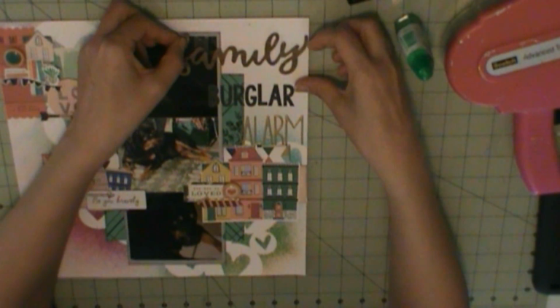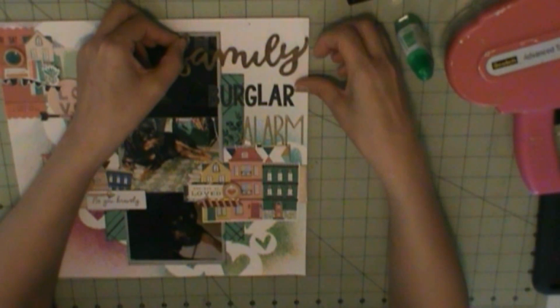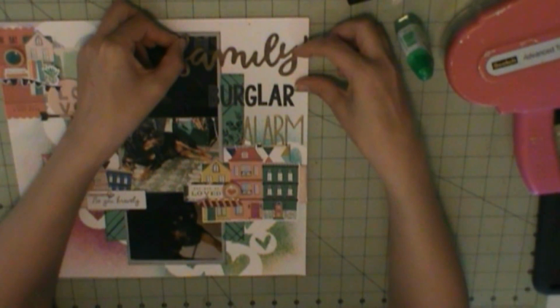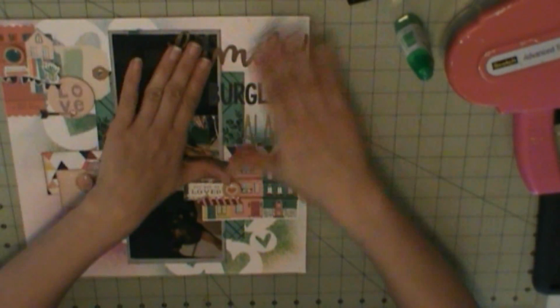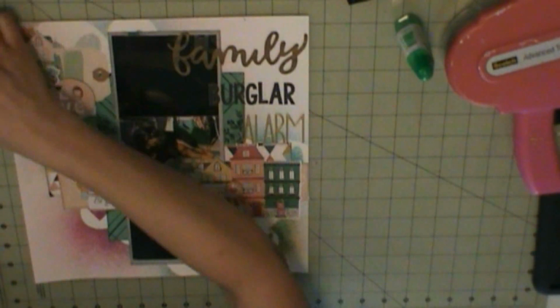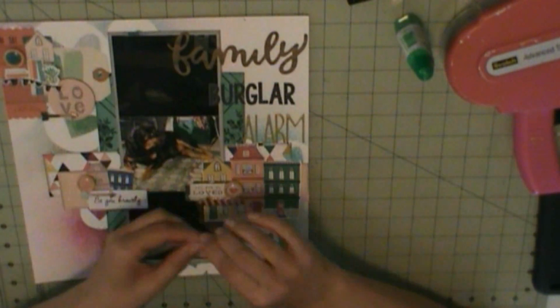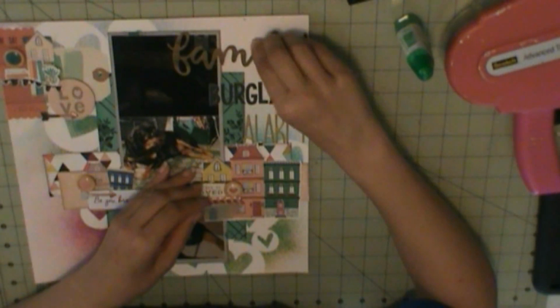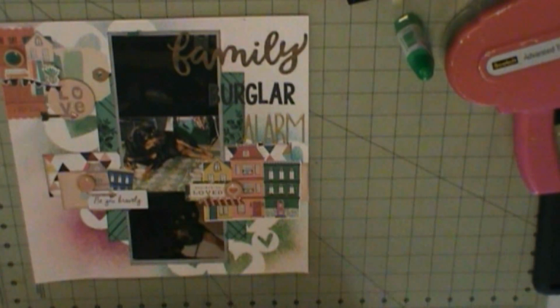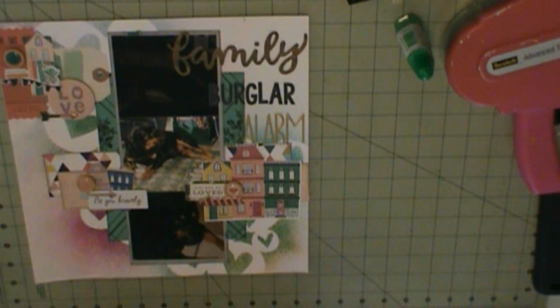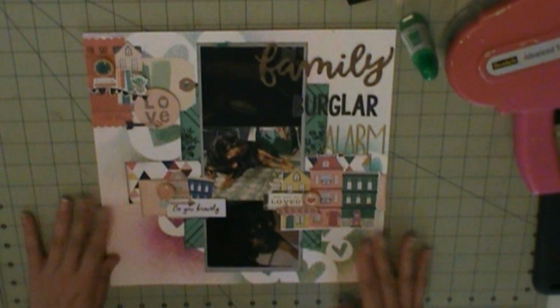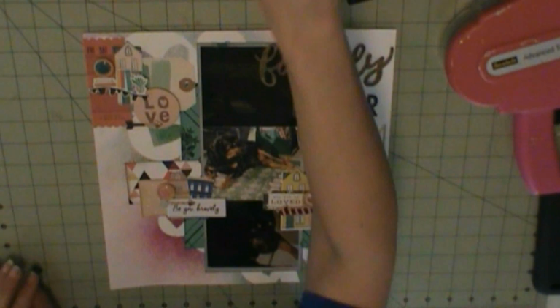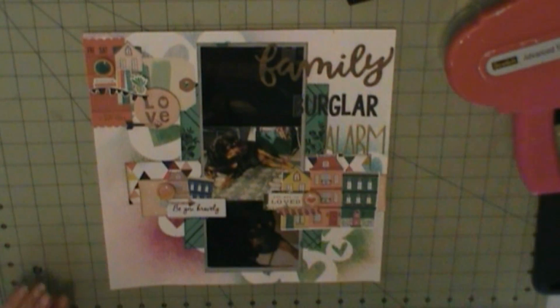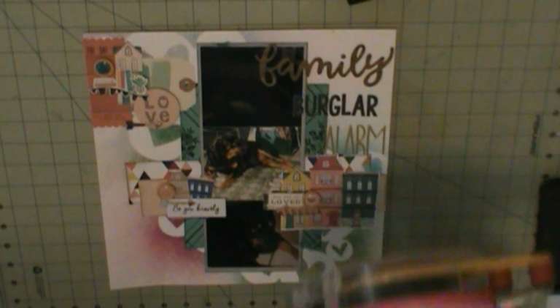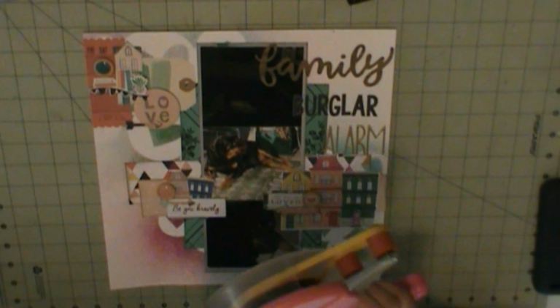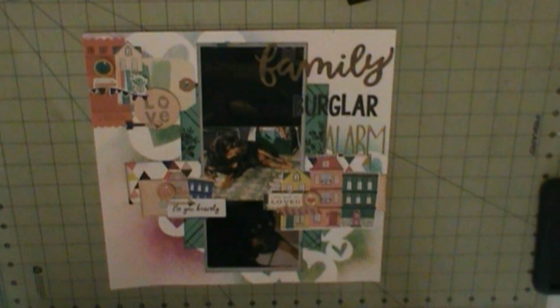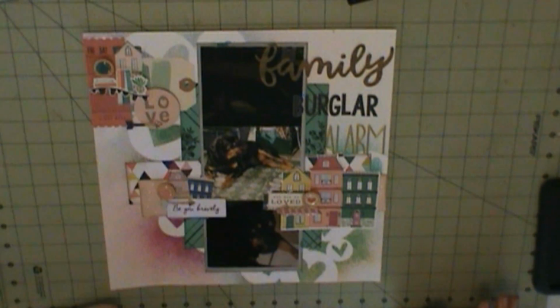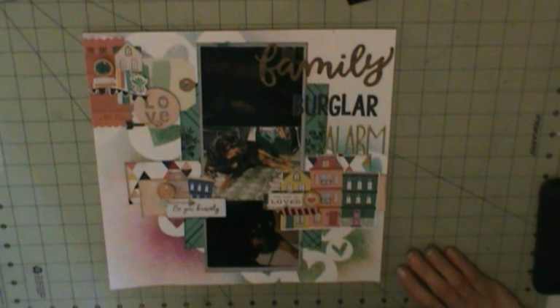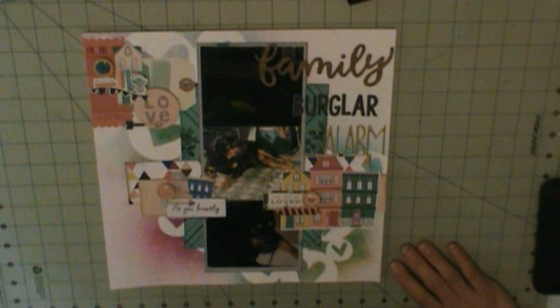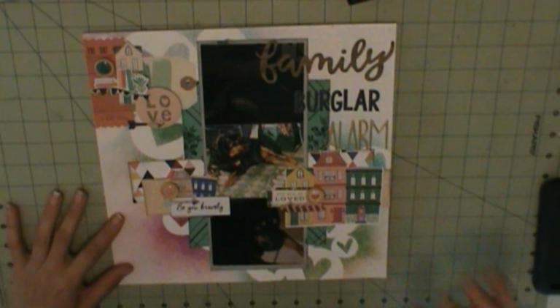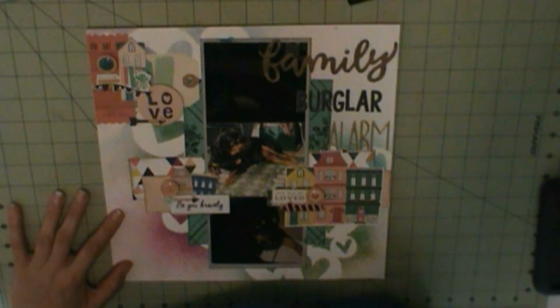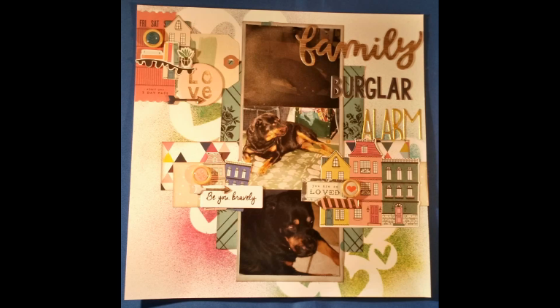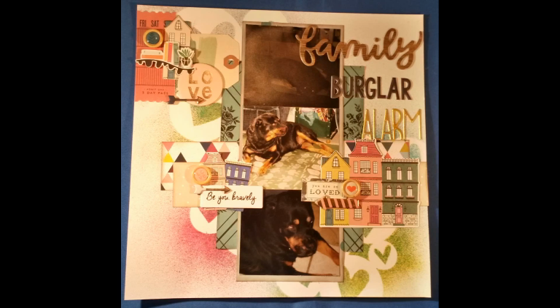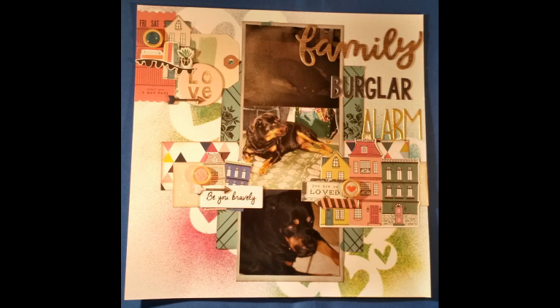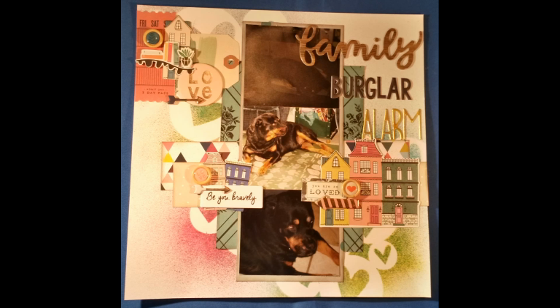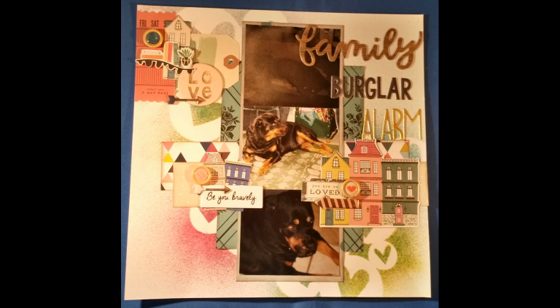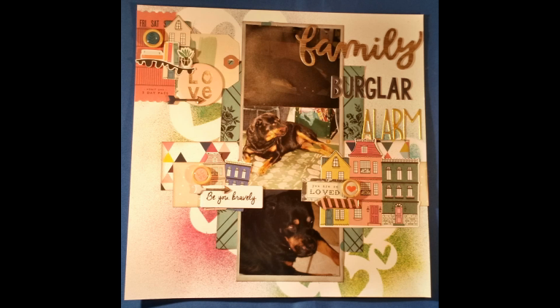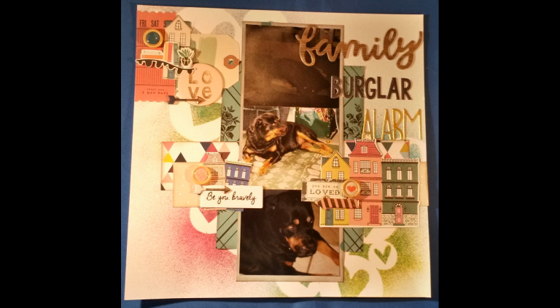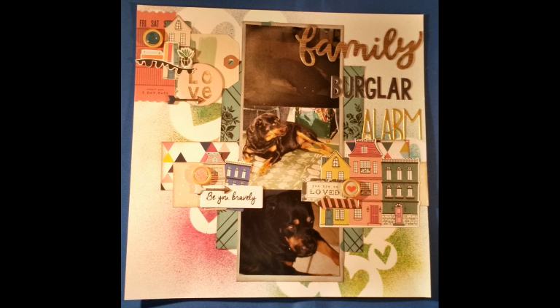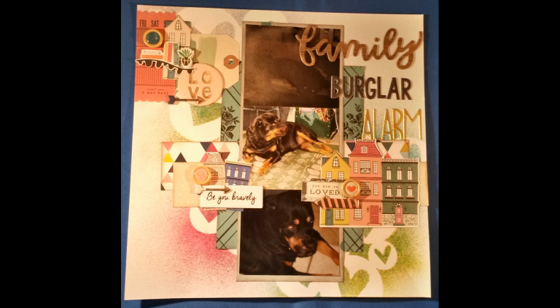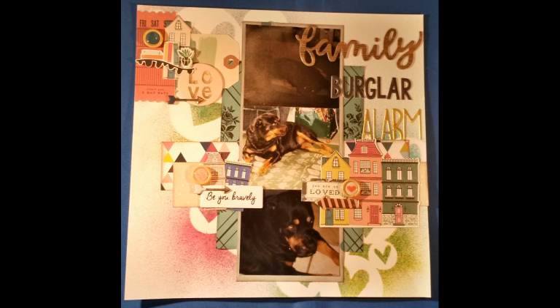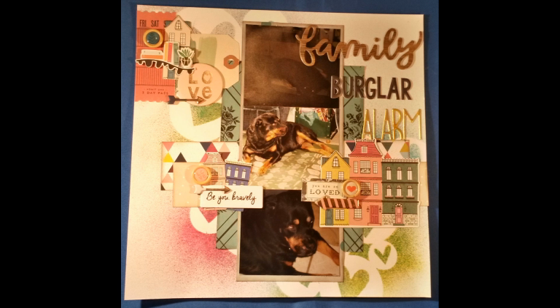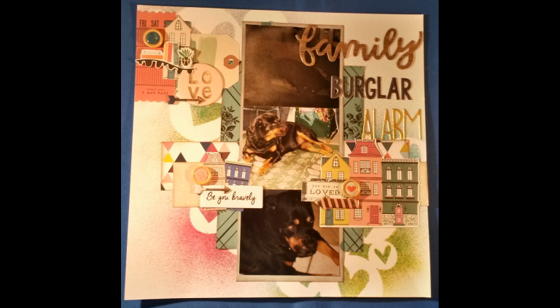'The family' is already a pre-made title and I just chose it for this layout. Once I get that on, that completes the layout. When I have more done, I'll be back with those. Thanks for watching, guys — bye!